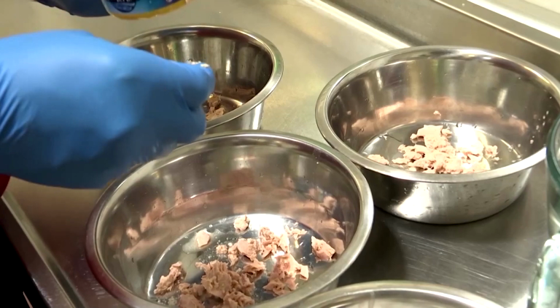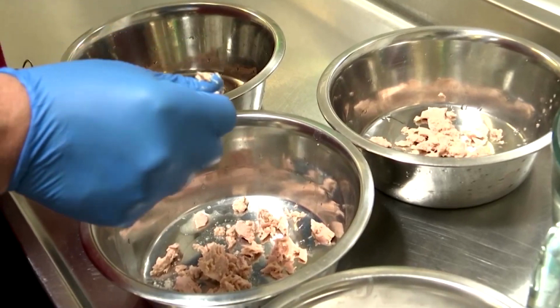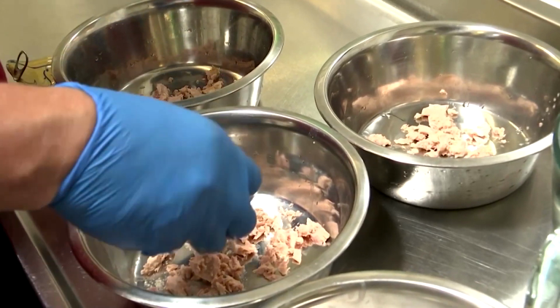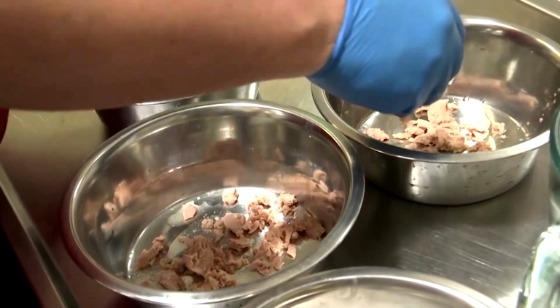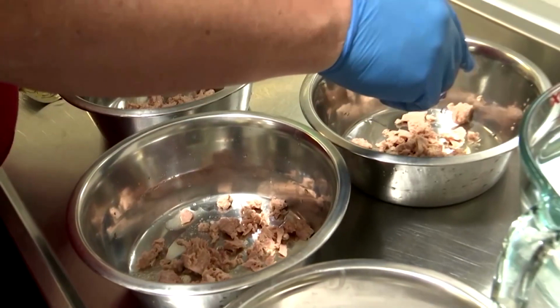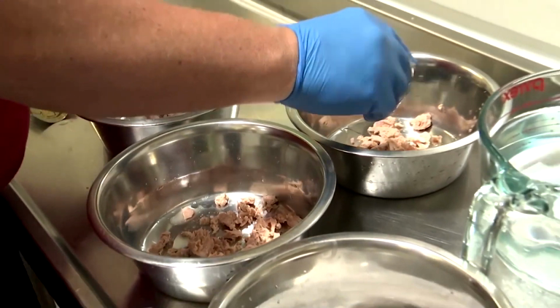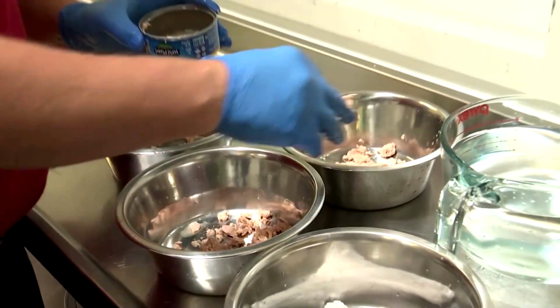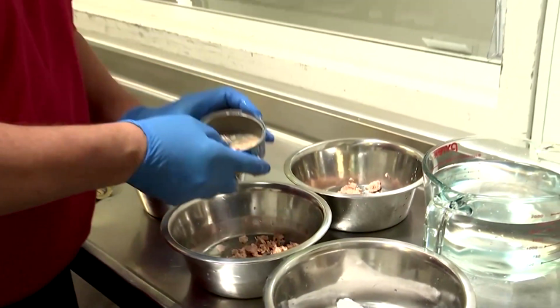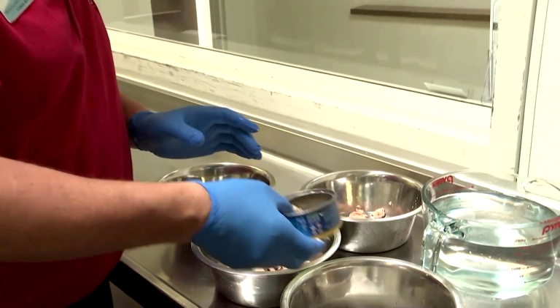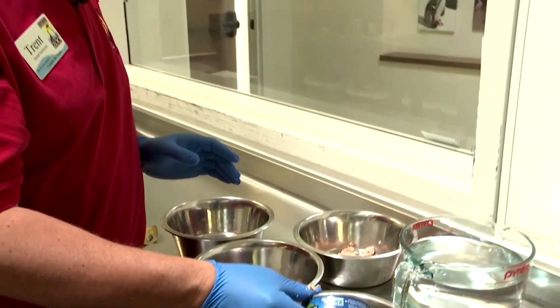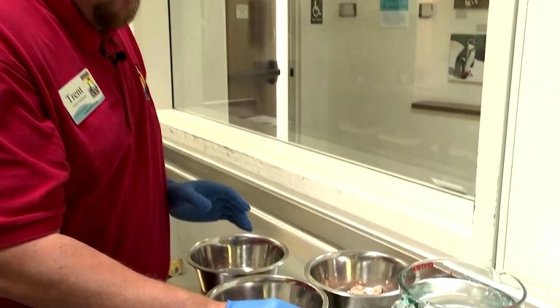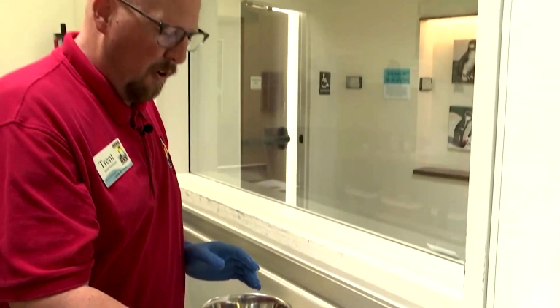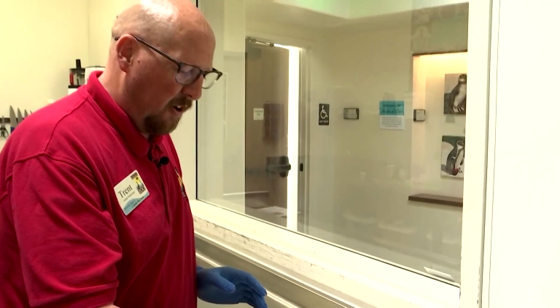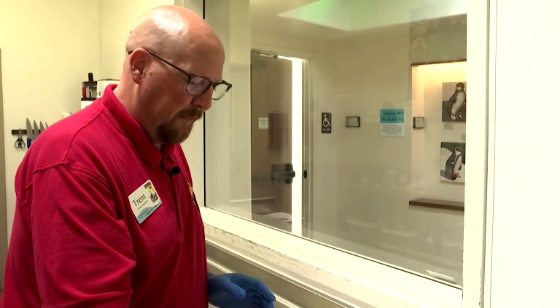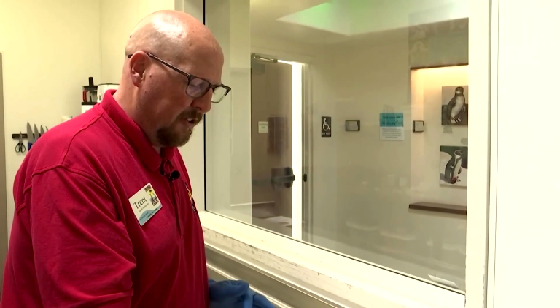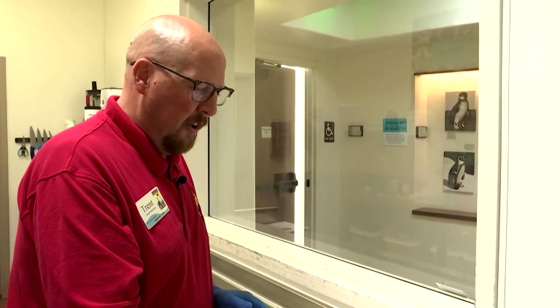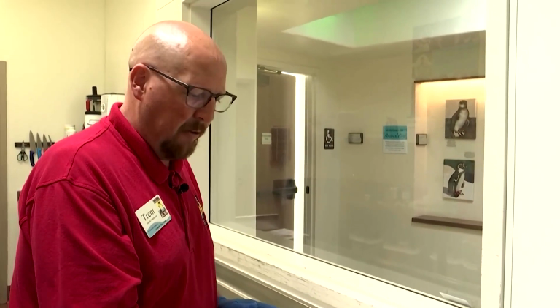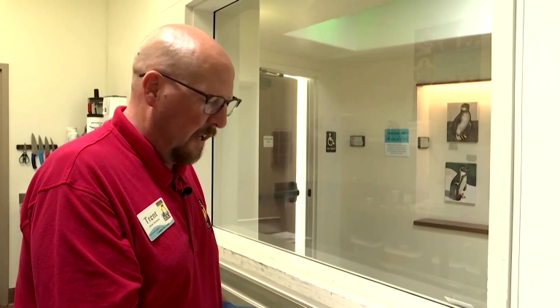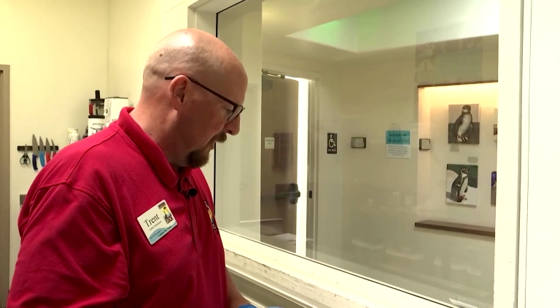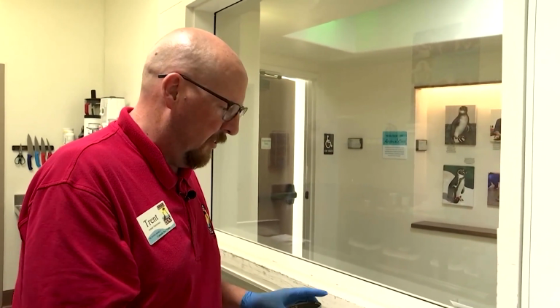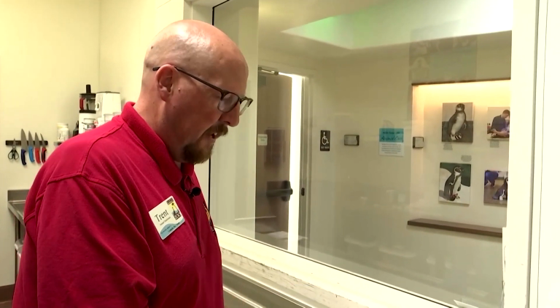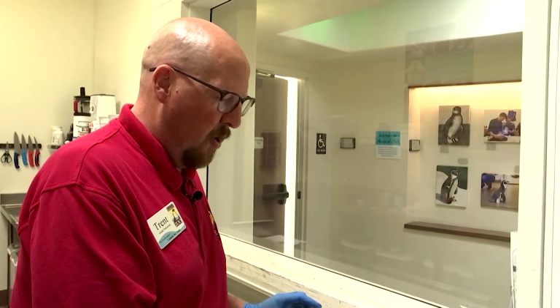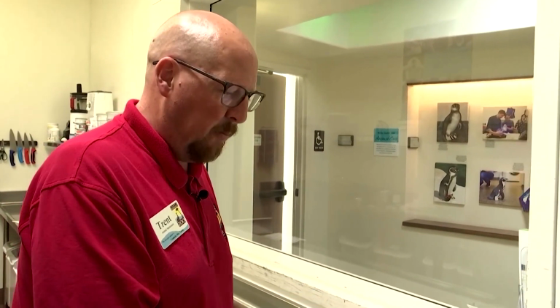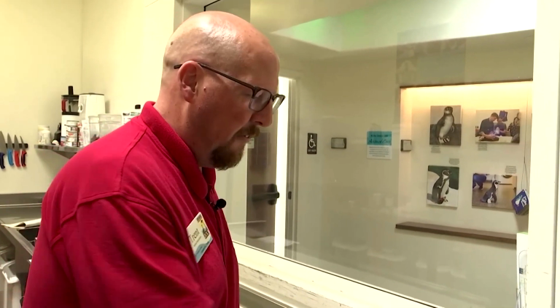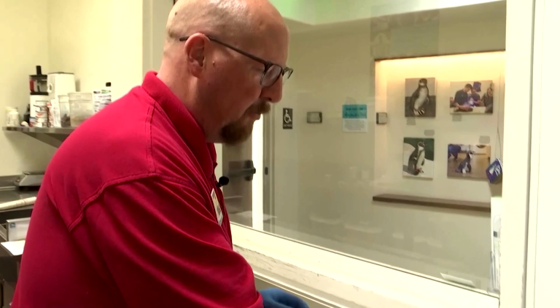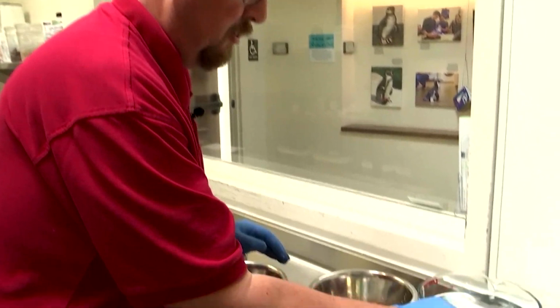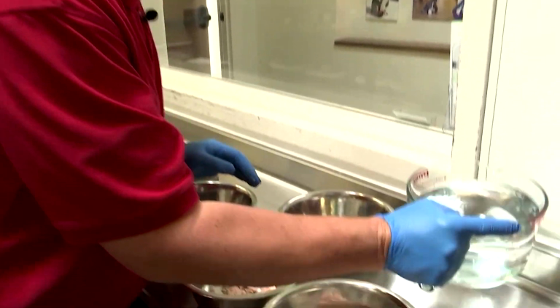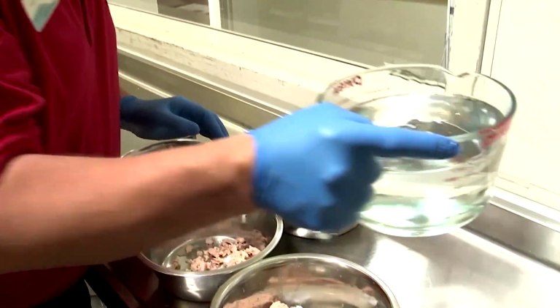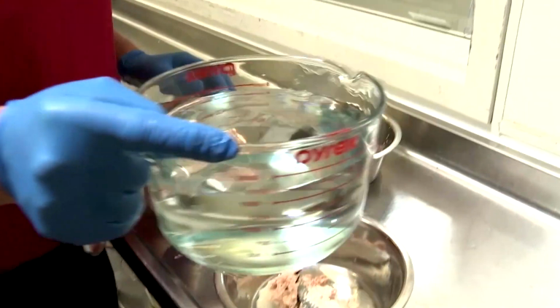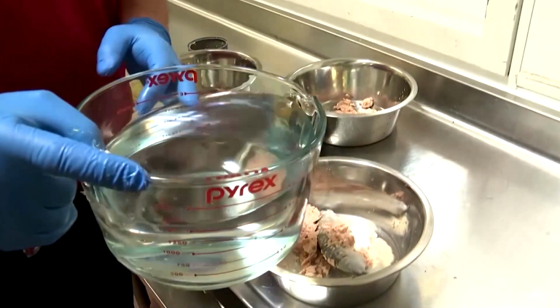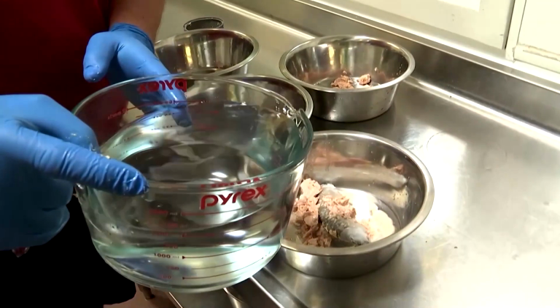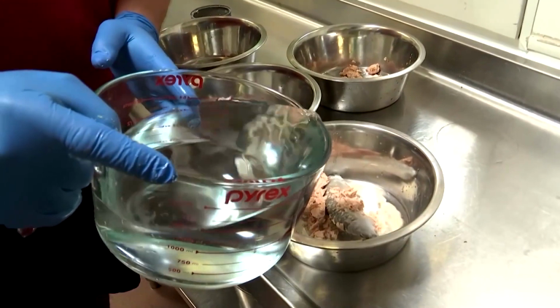I'm adding a little bit of tuna to each bowl, and then we're just going to simply add some water to it and throw it in our deep freezer at about negative 30 degrees. In no time we will have ice block treats for our Asian small-clawed otters.